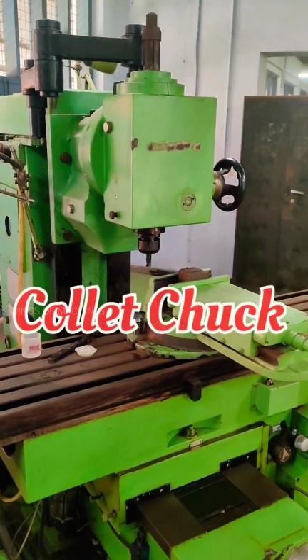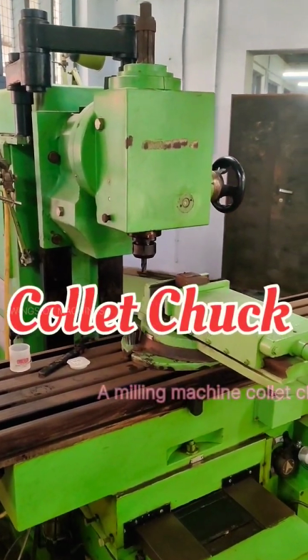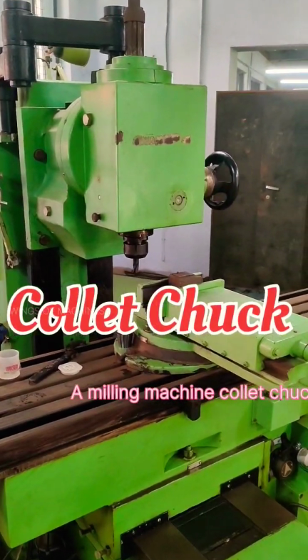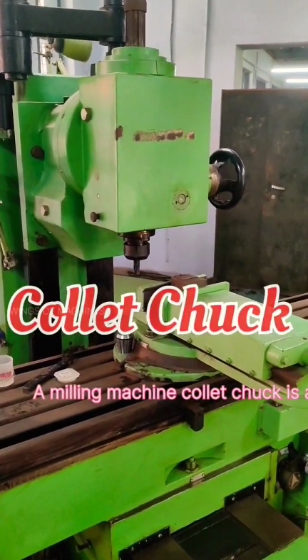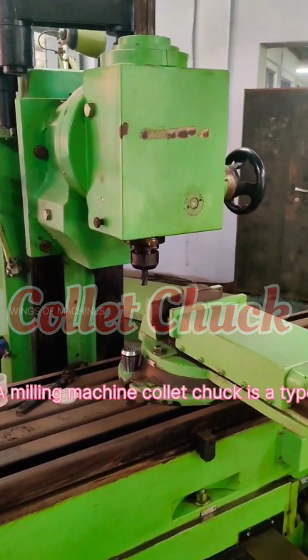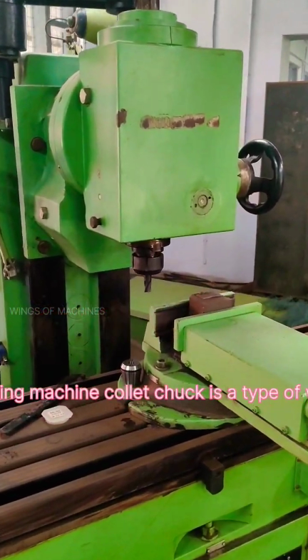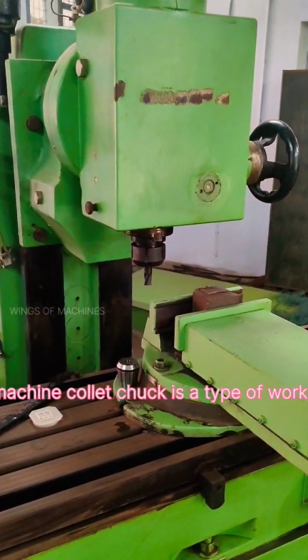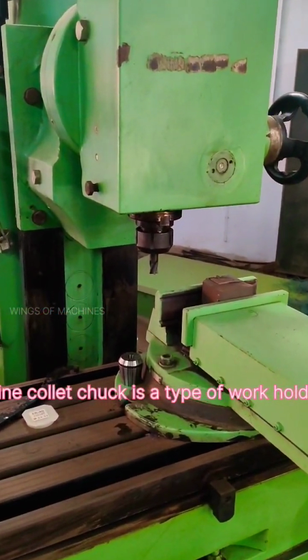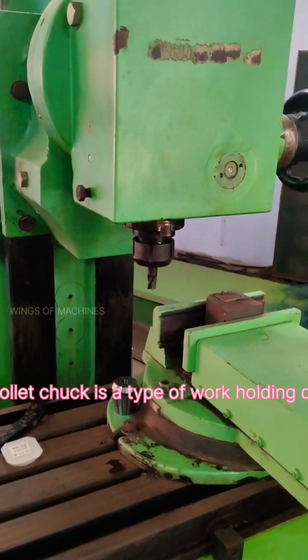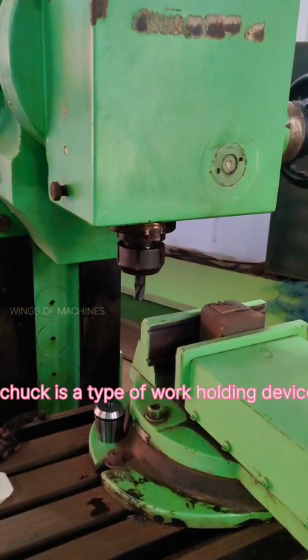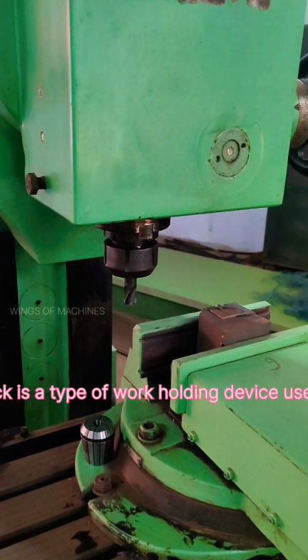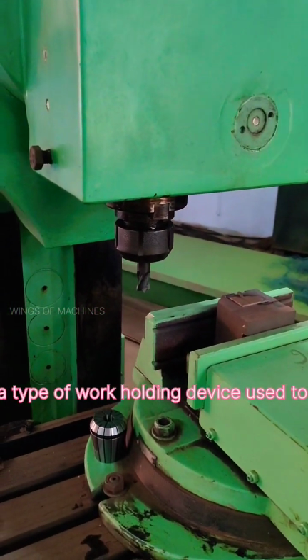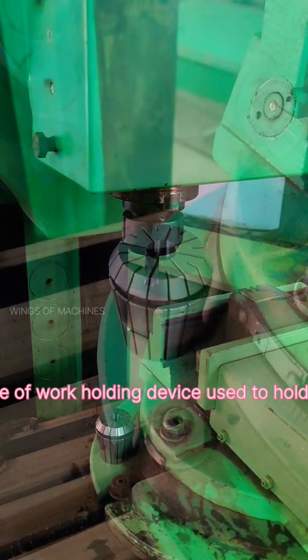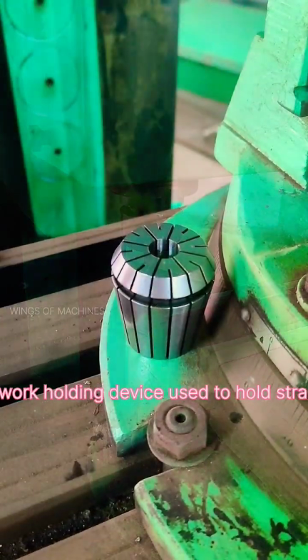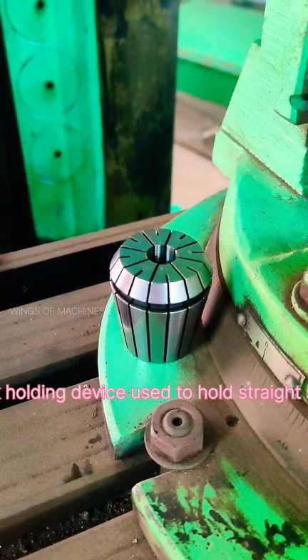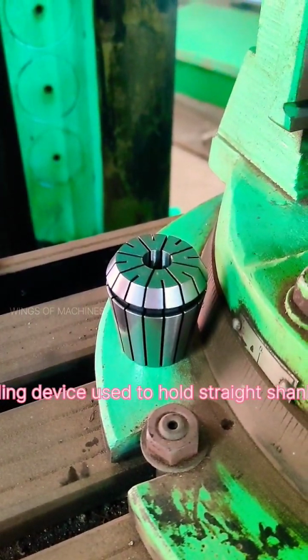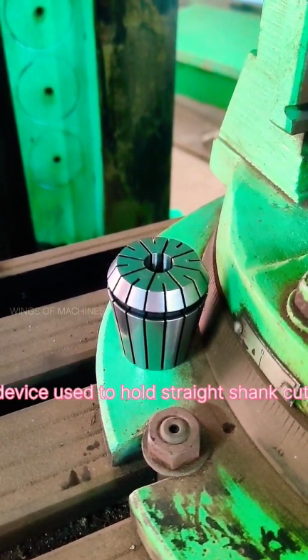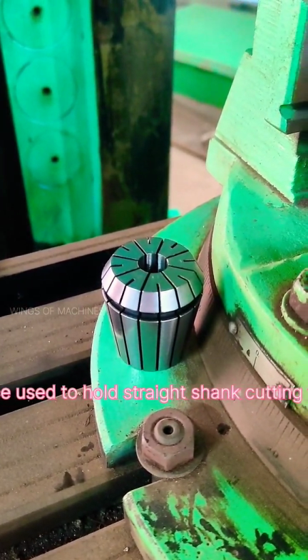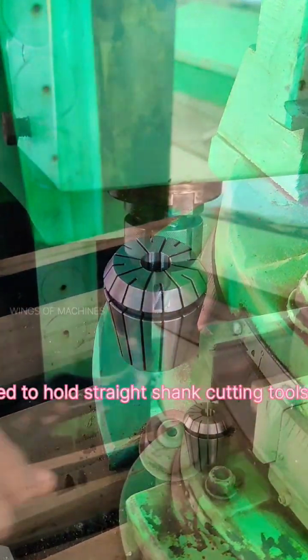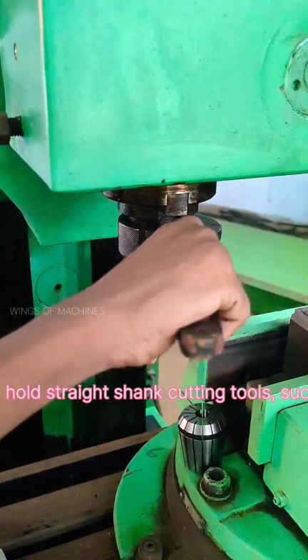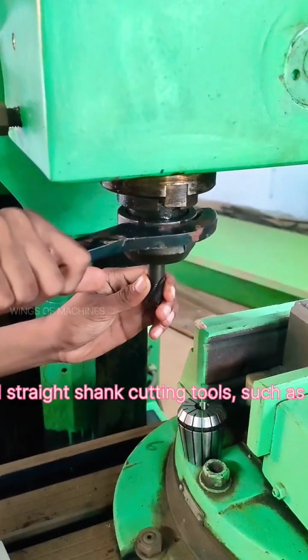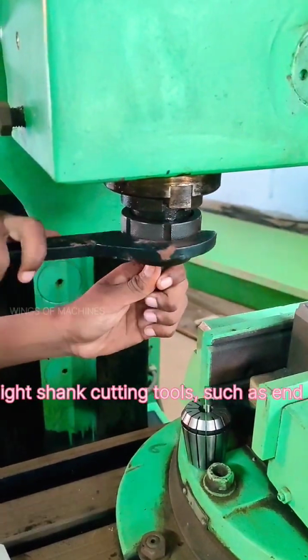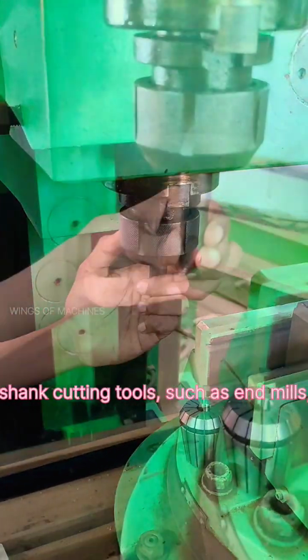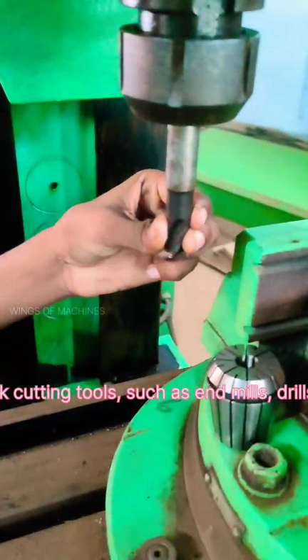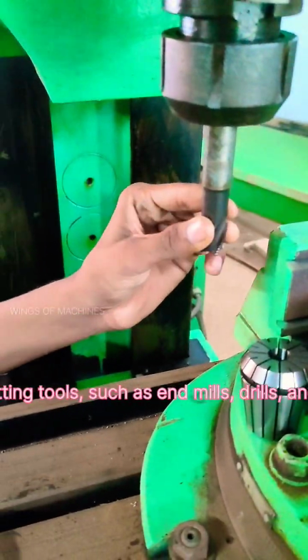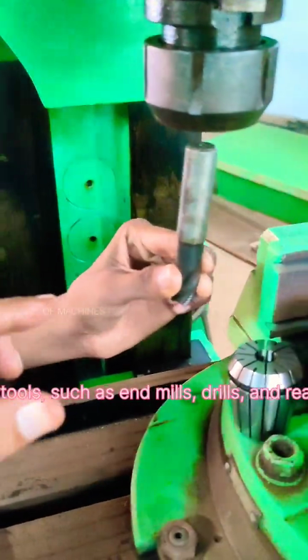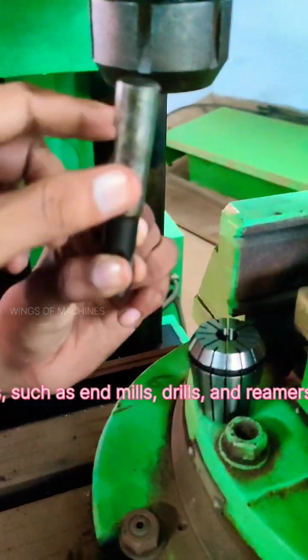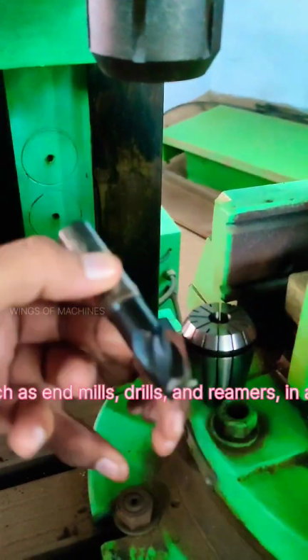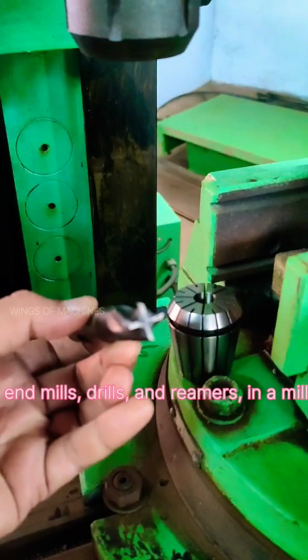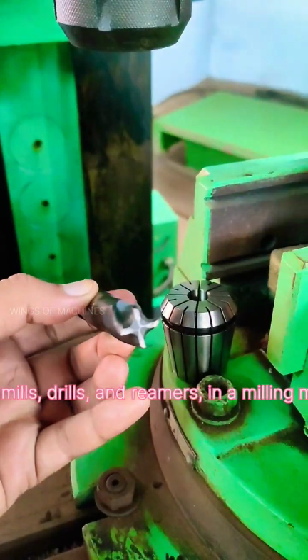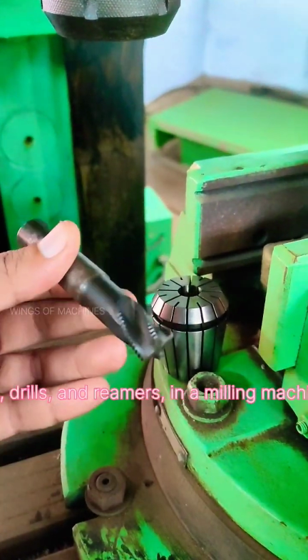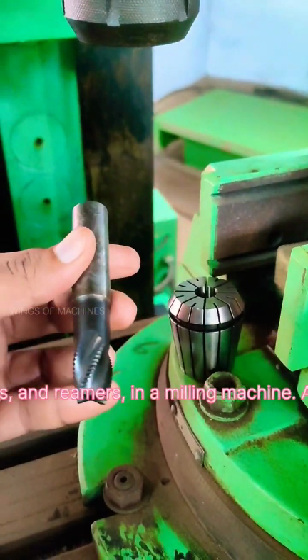A milling machine collet chuck is a type of work holding device used to hold straight shank cutting tools such as end mills, drills, and reamers in a milling machine.